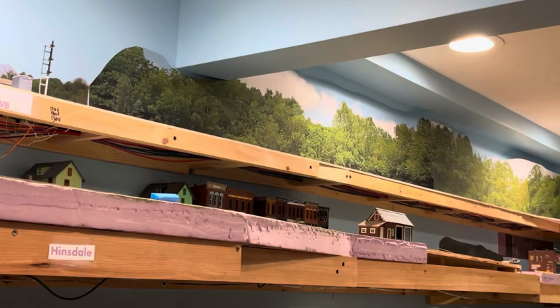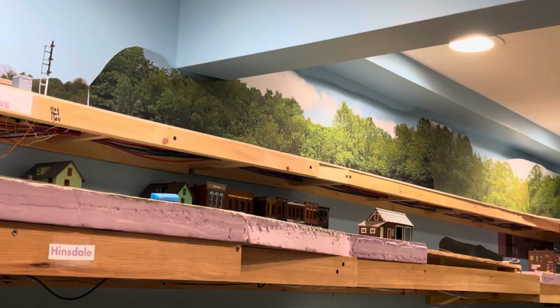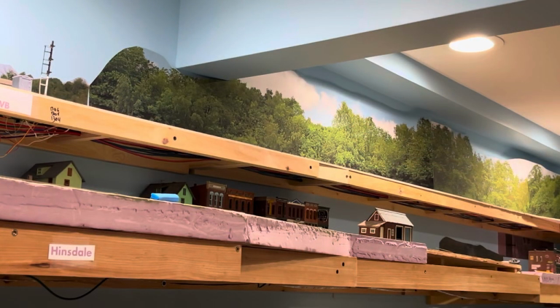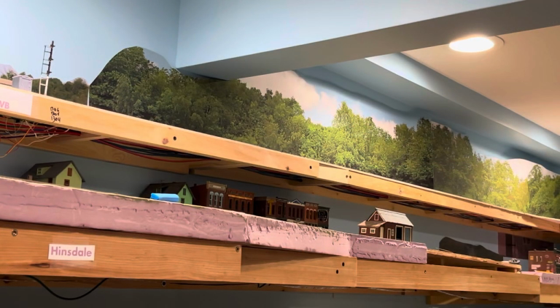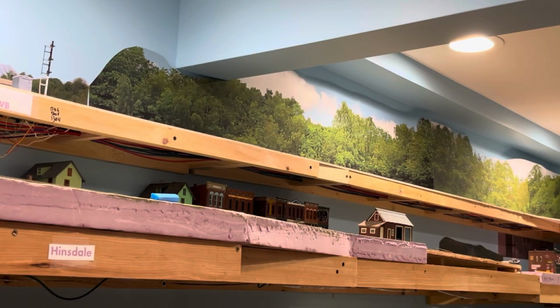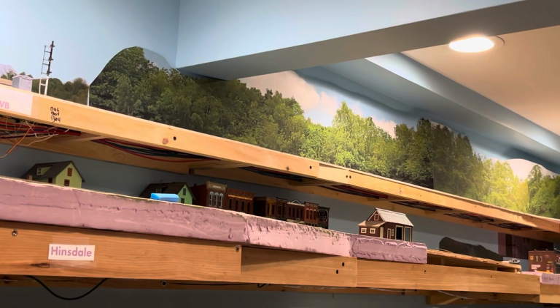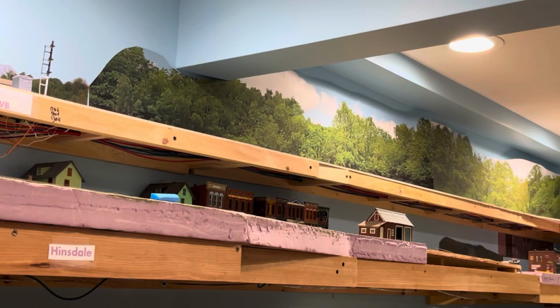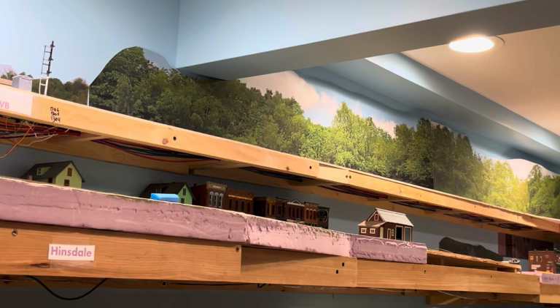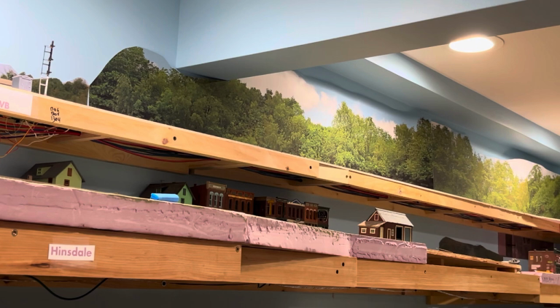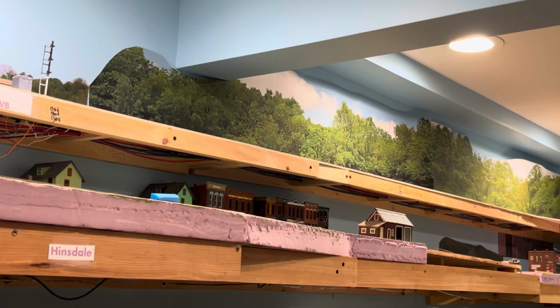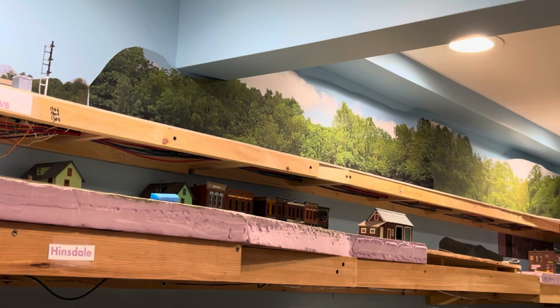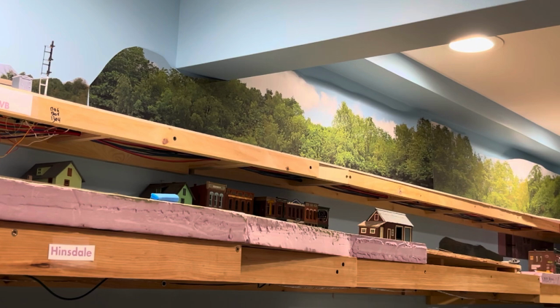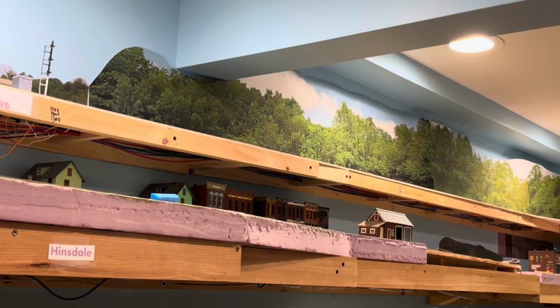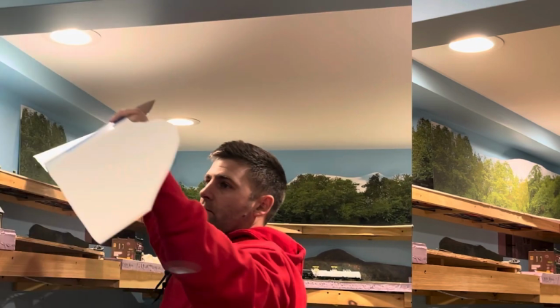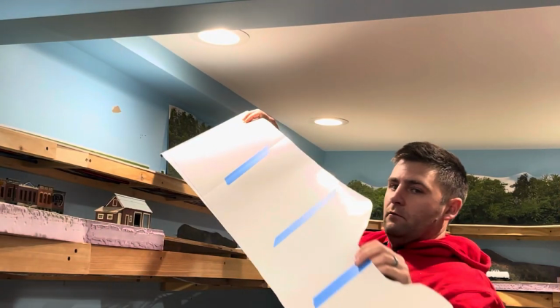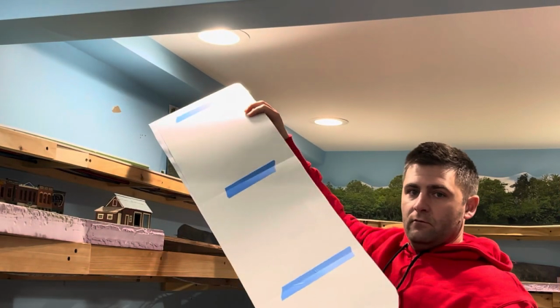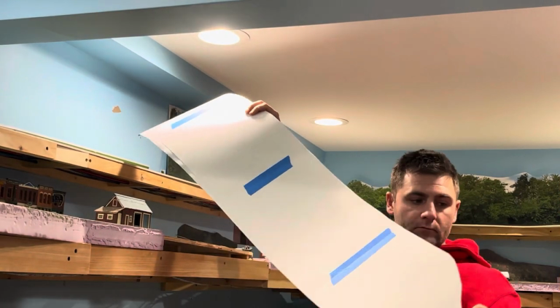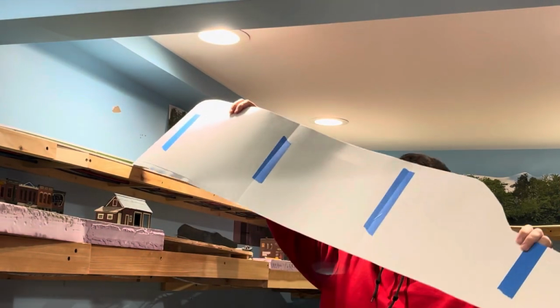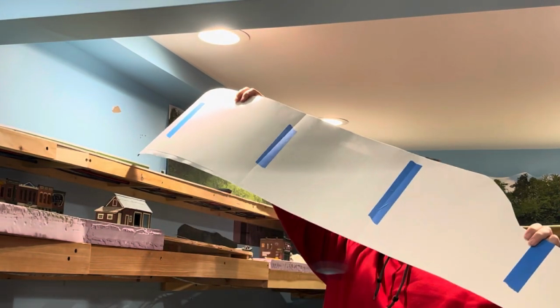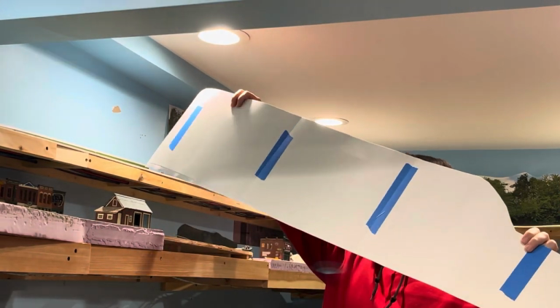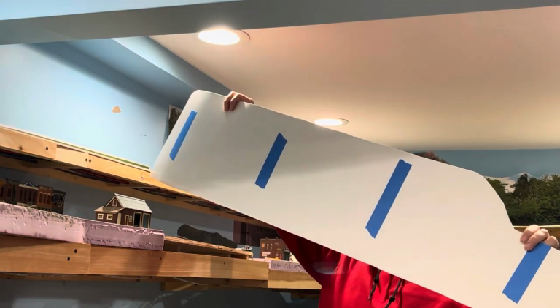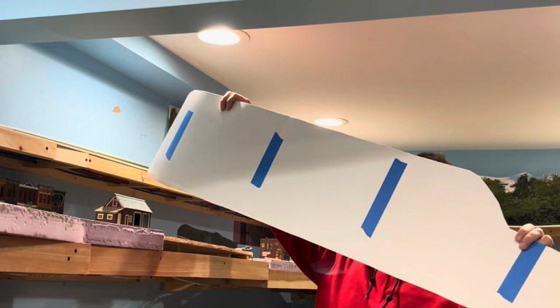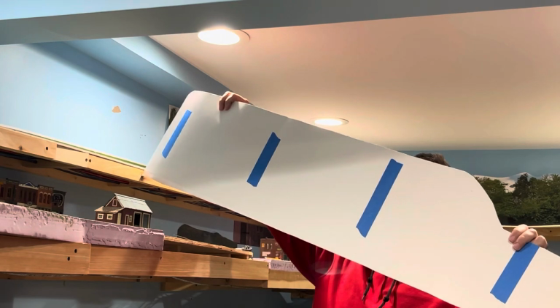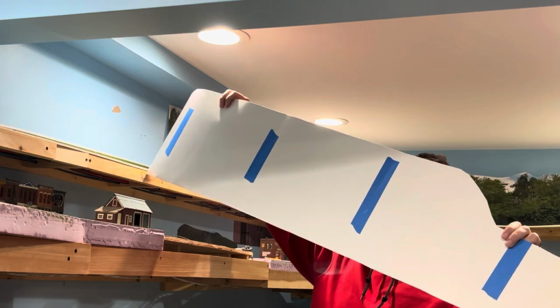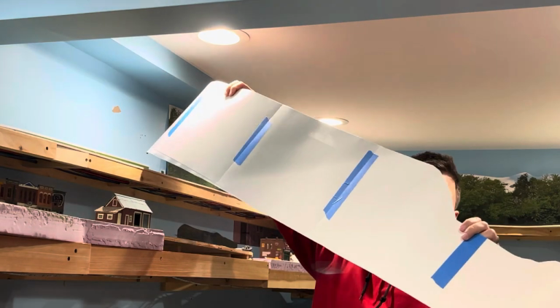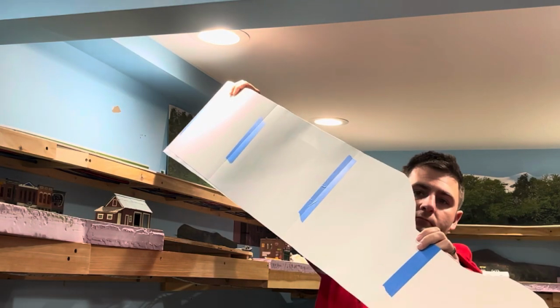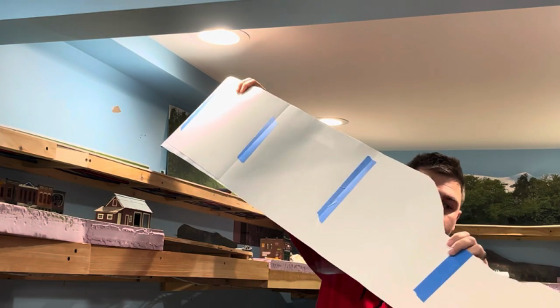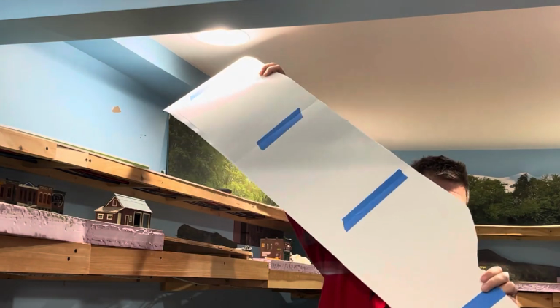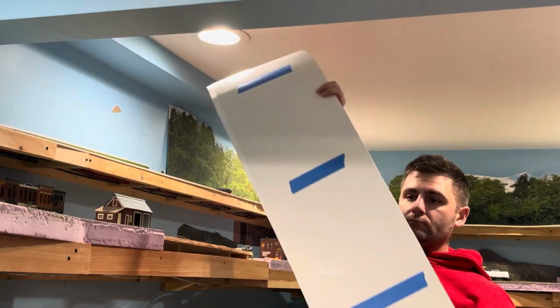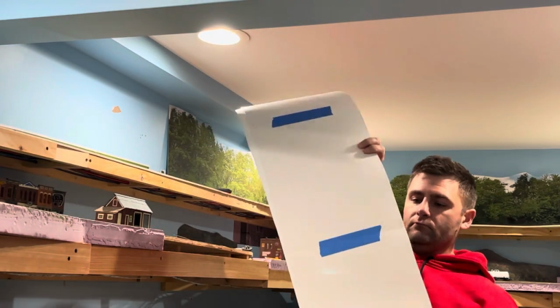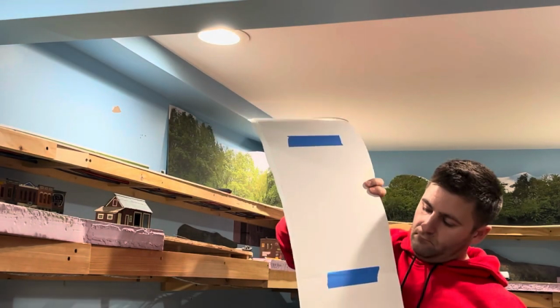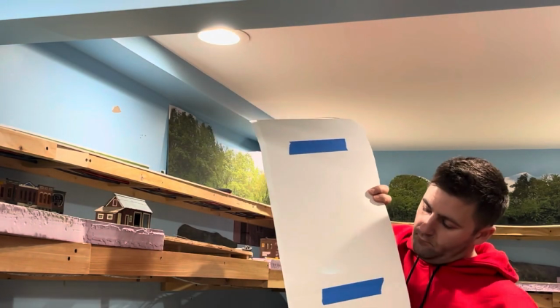What's up everyone, welcome back to Con Rails Boston Line. Today I'm going to show you how I've been putting up my photo backdrops. I mounted them to poster board and taped the poster board together.